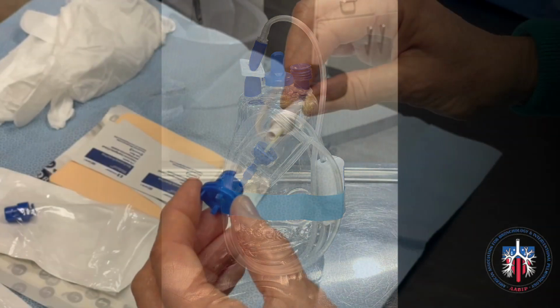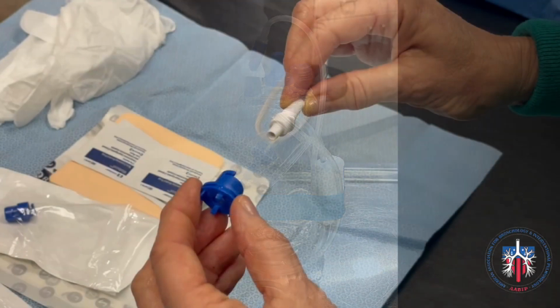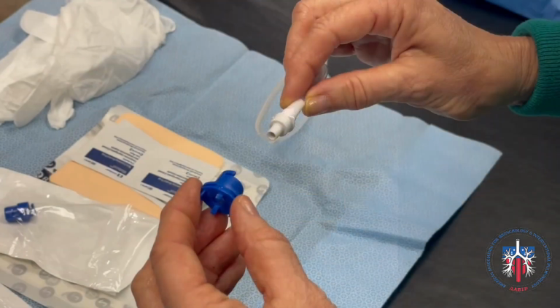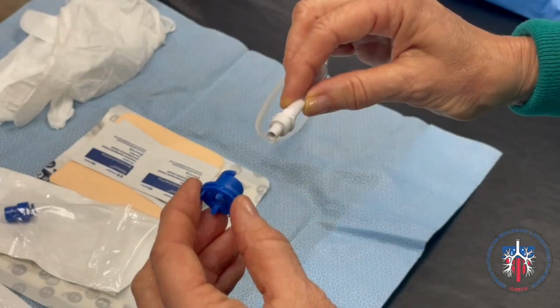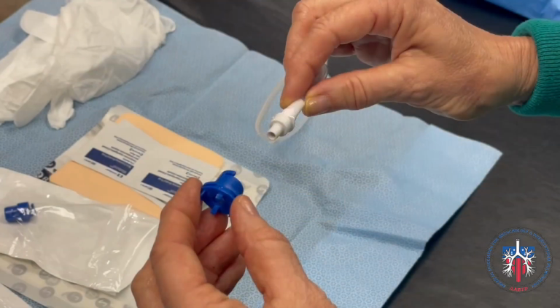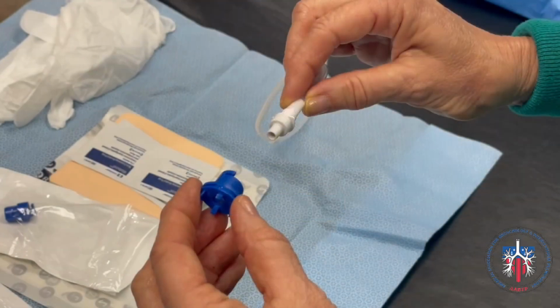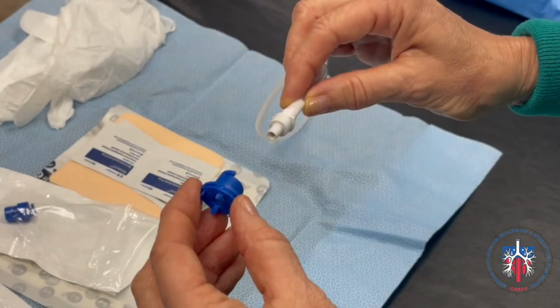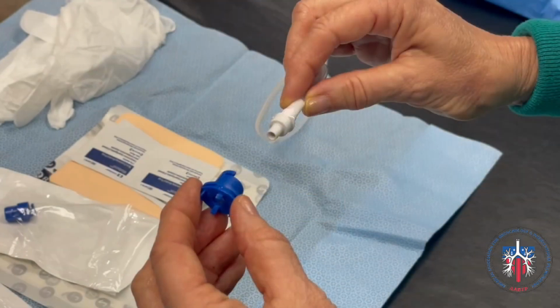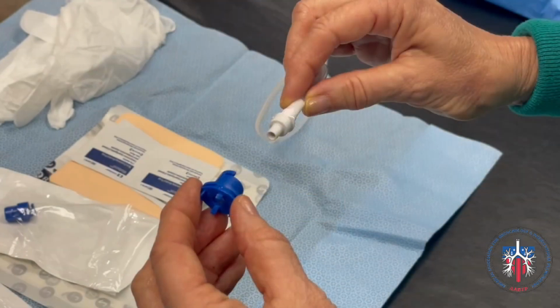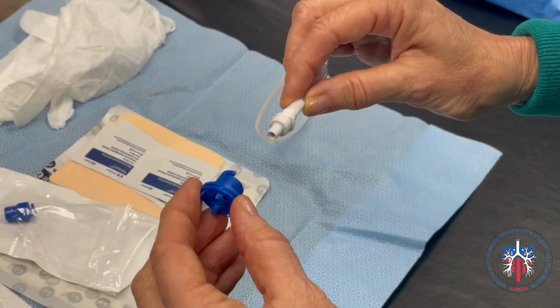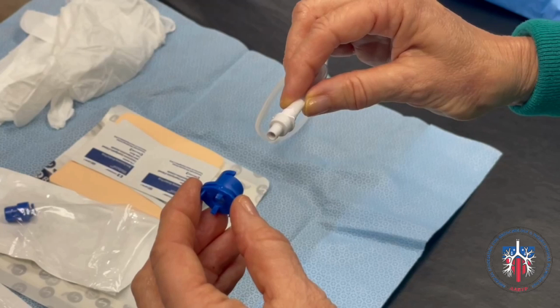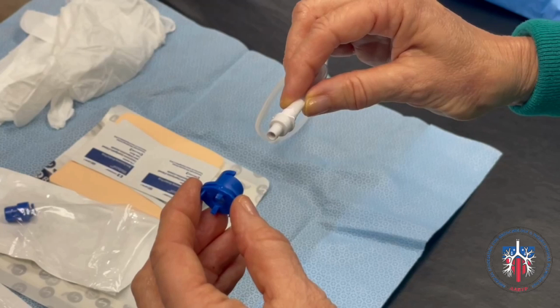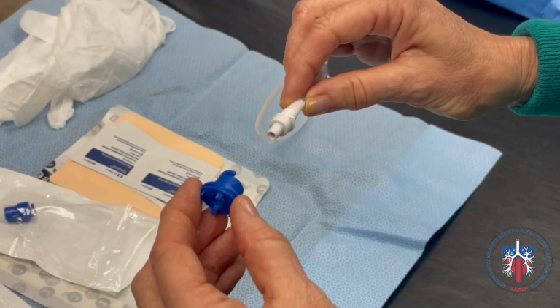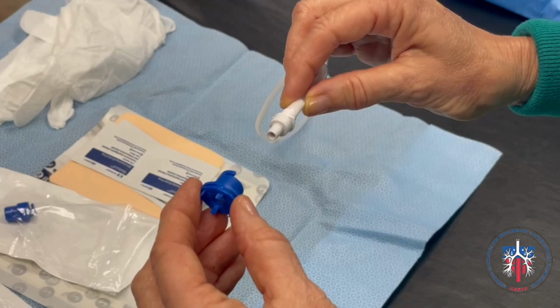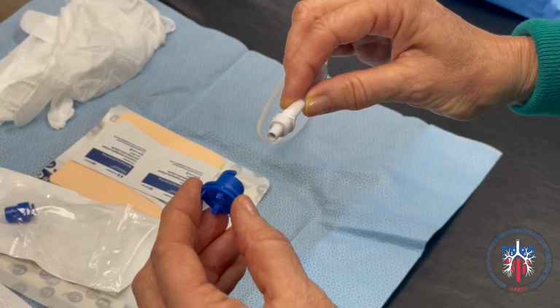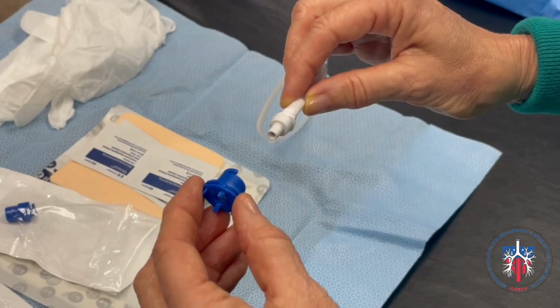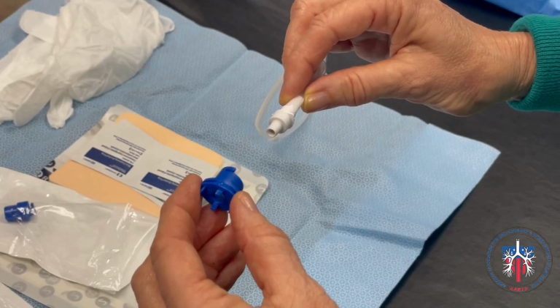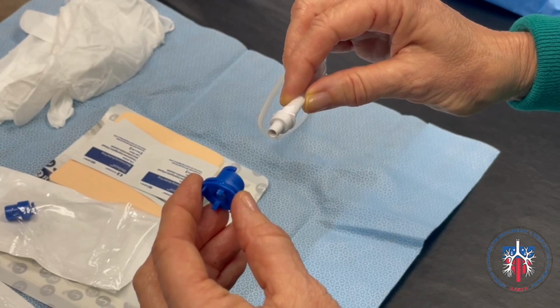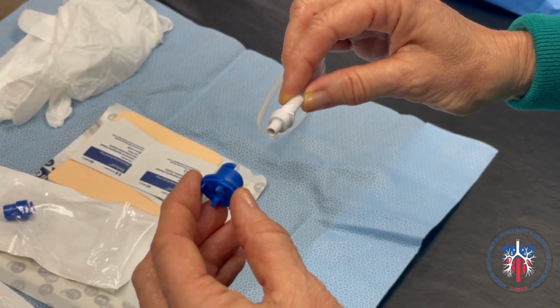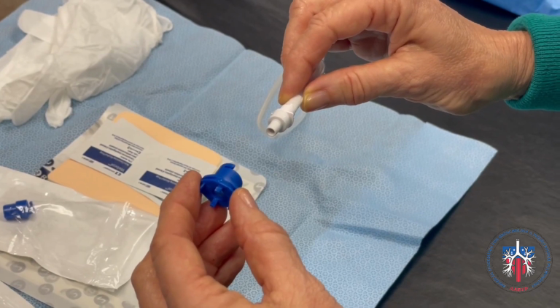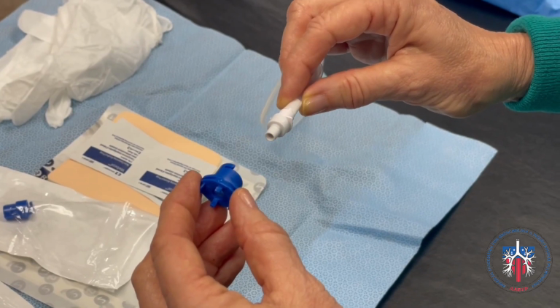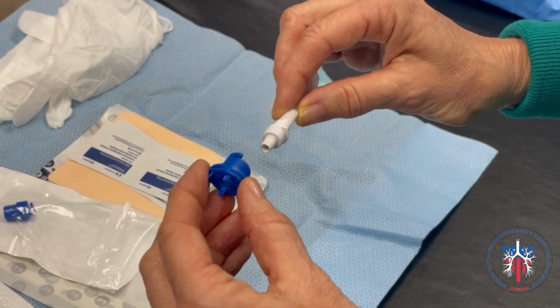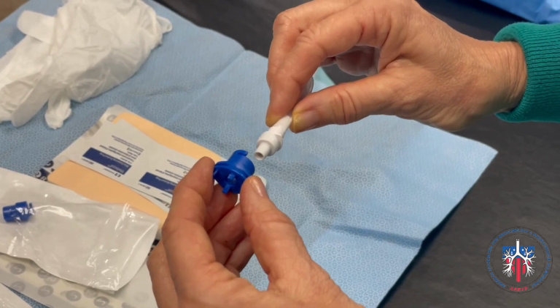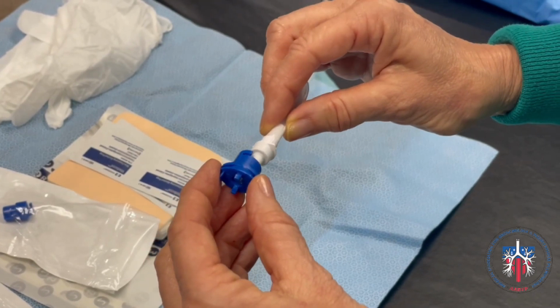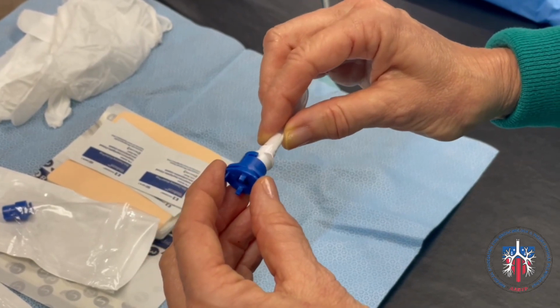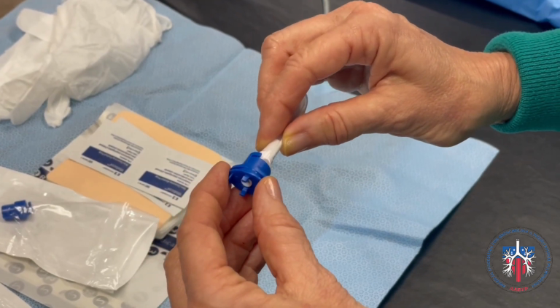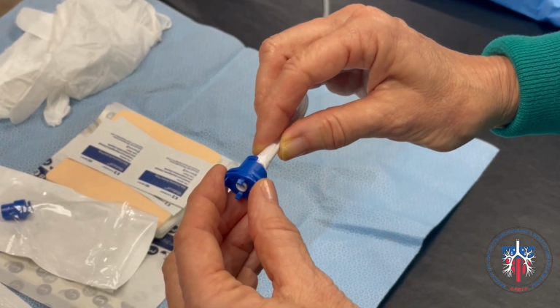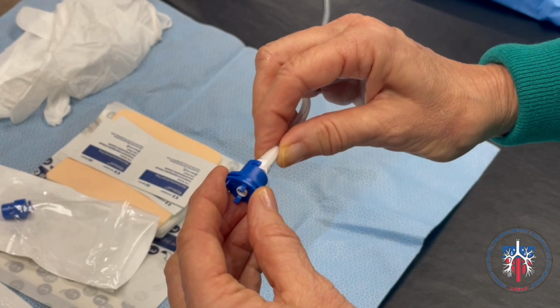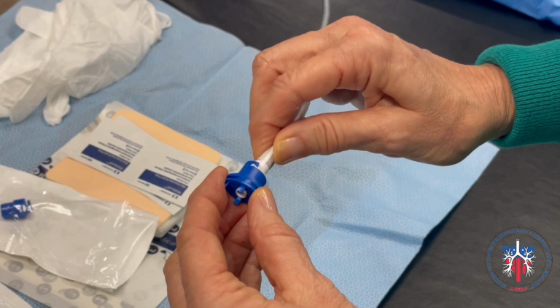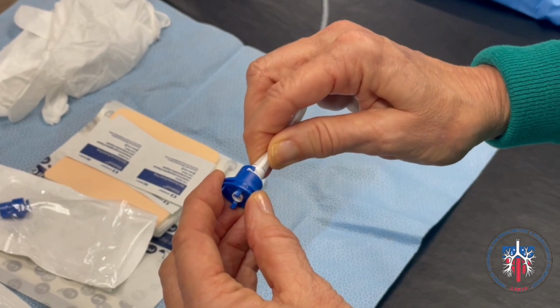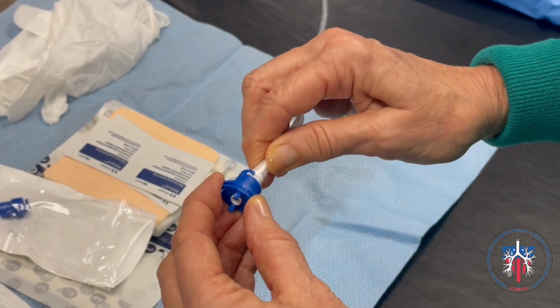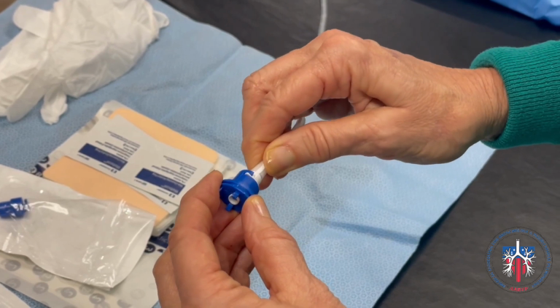Once the Plurorex valve cap is removed and the tip of the Plurorex Catheter is cleaned, the Plurorex adapter is inserted onto the Plurorex Catheter. It is locked into place with a twisting motion.